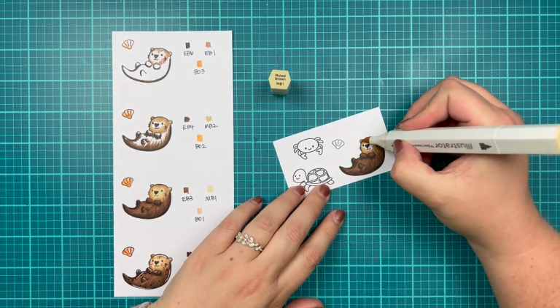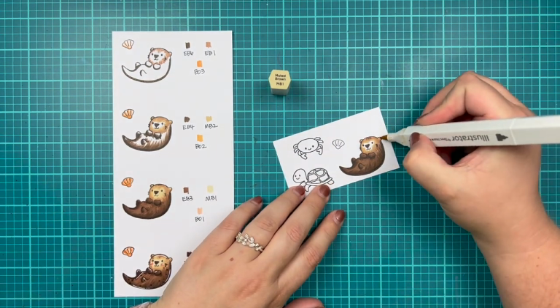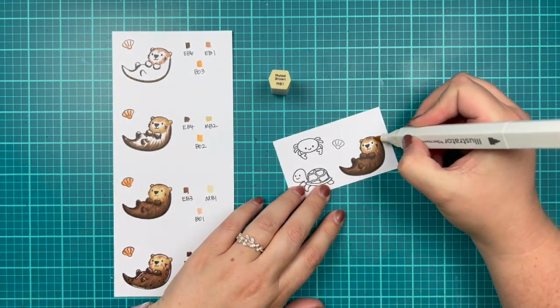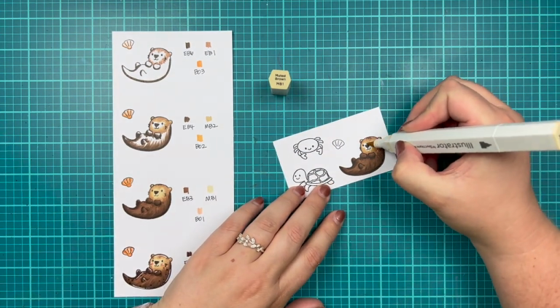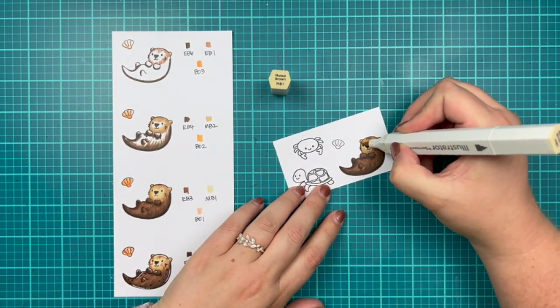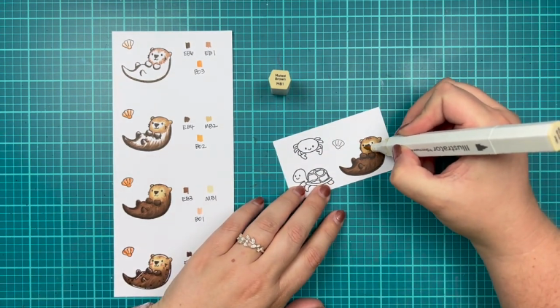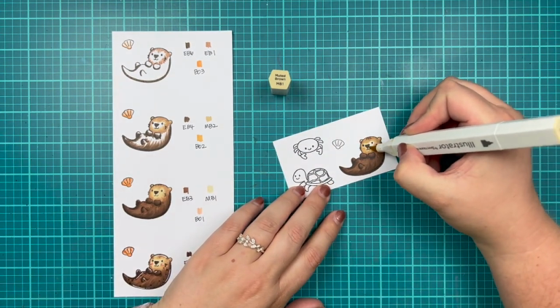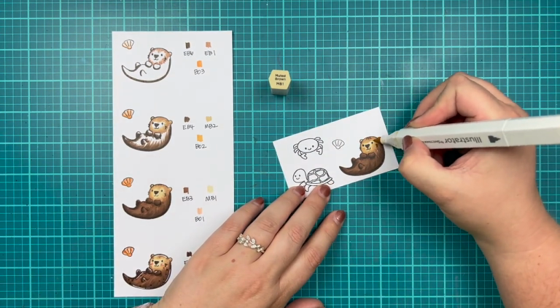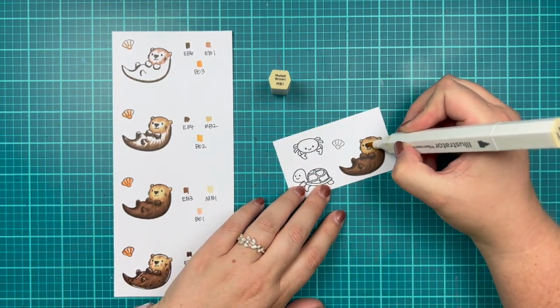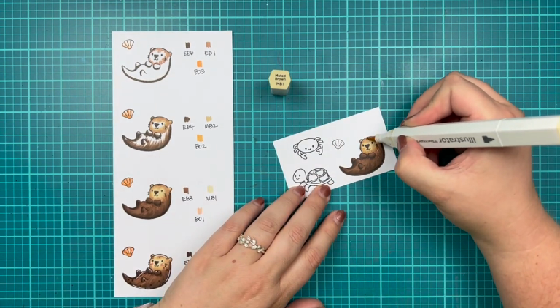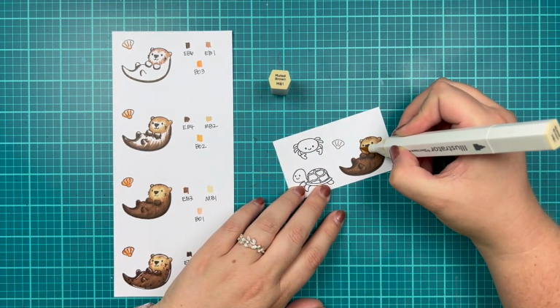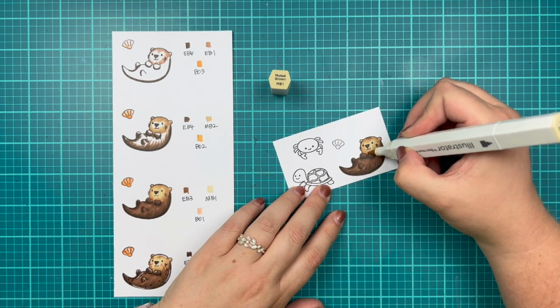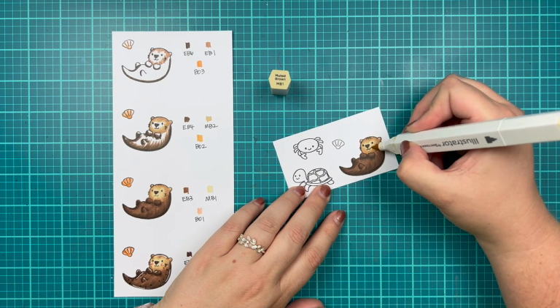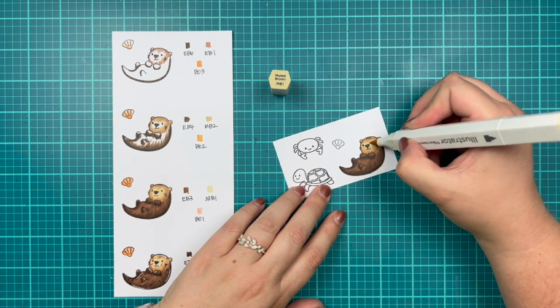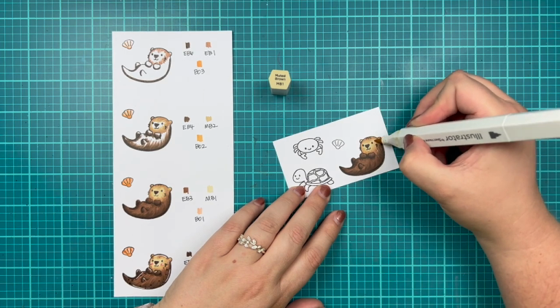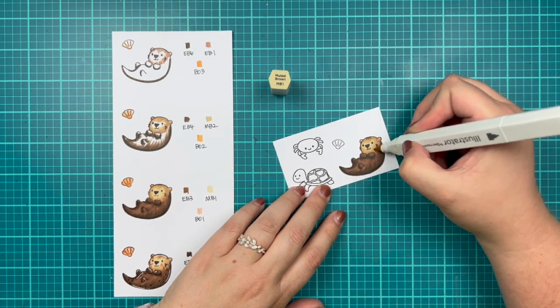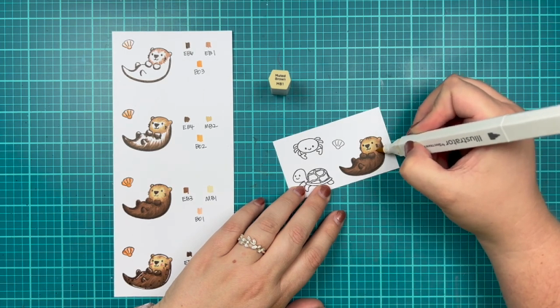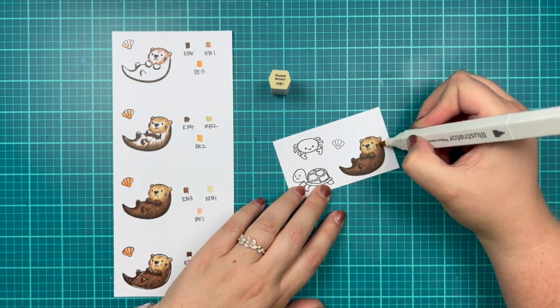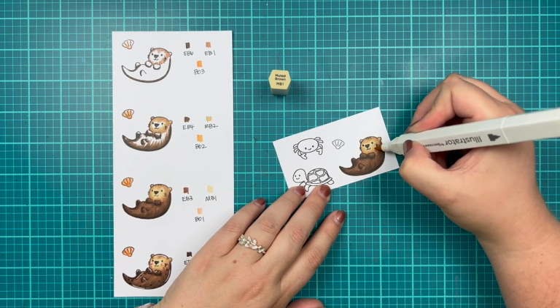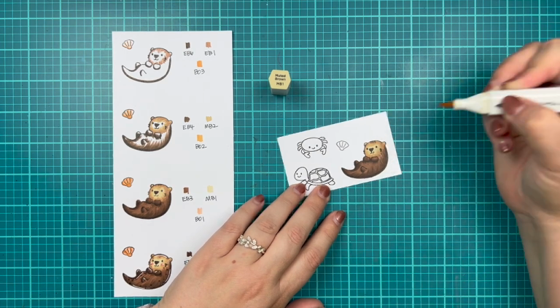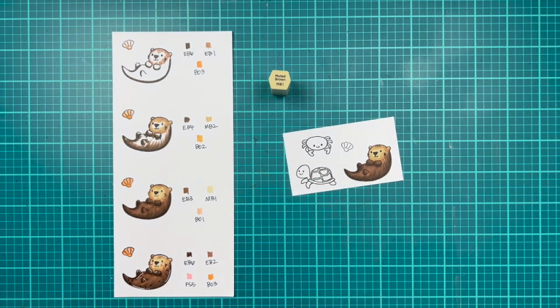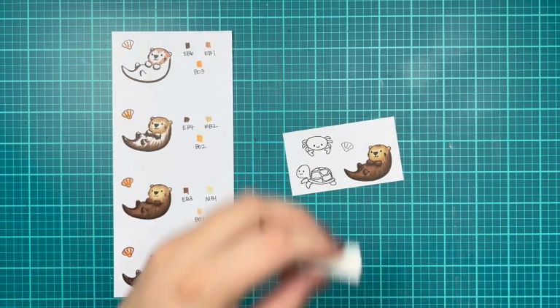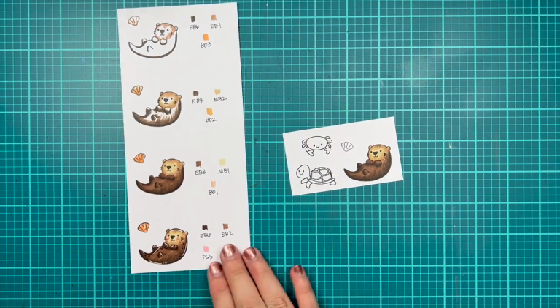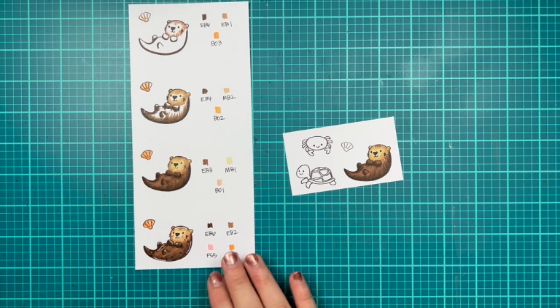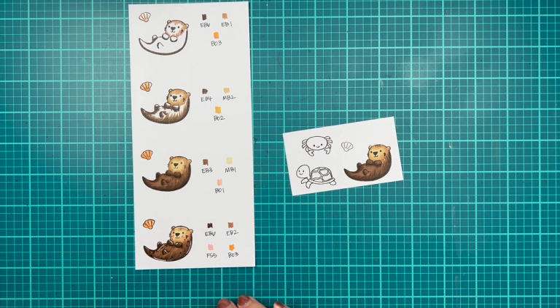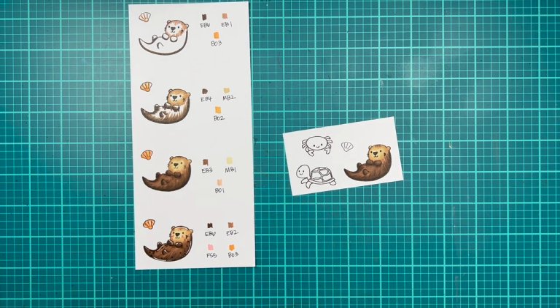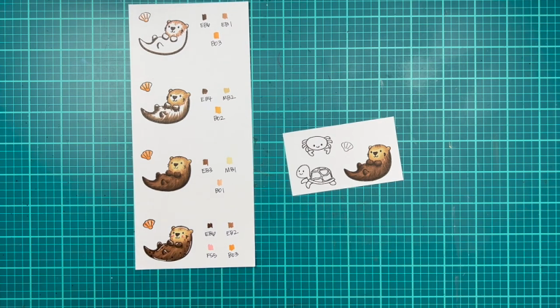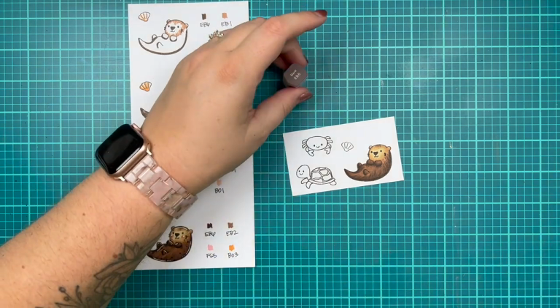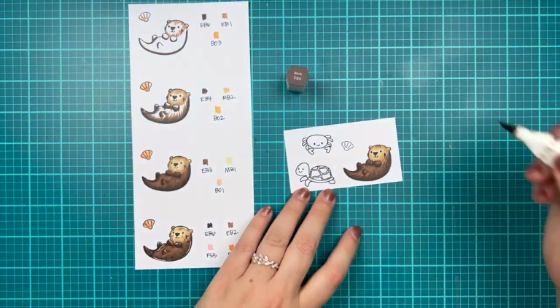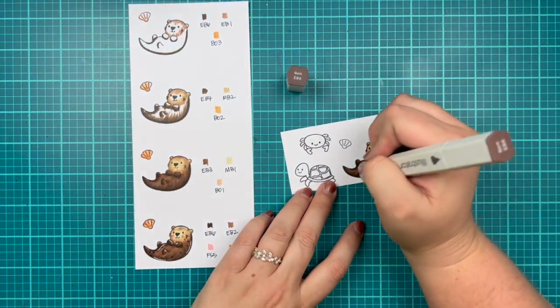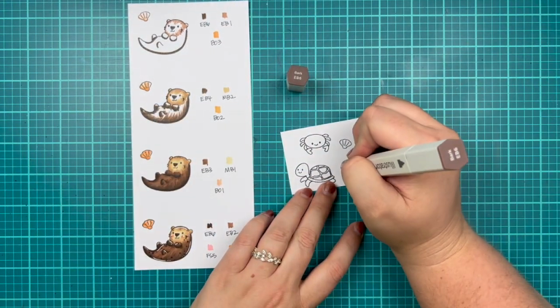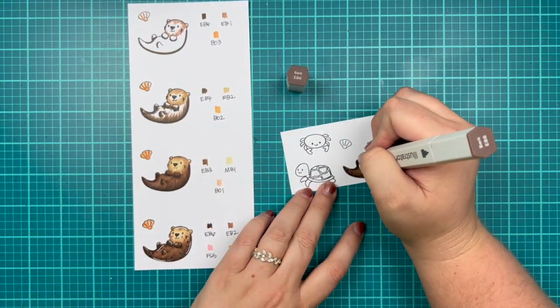So while I'm finishing up my sea otter and shell, let's talk about July. July really just flew by — I can't believe we're in August now. The summer is just going by so quickly.